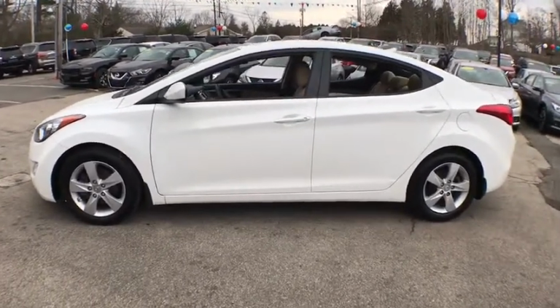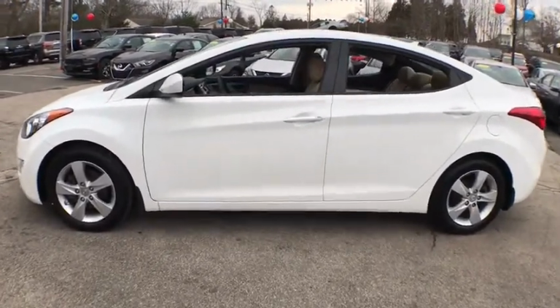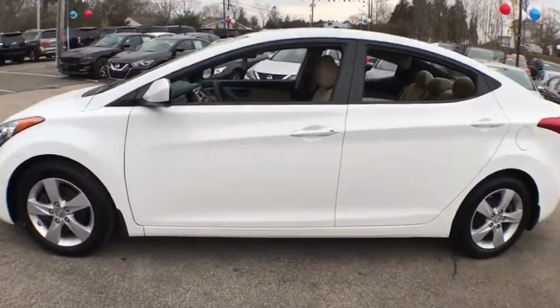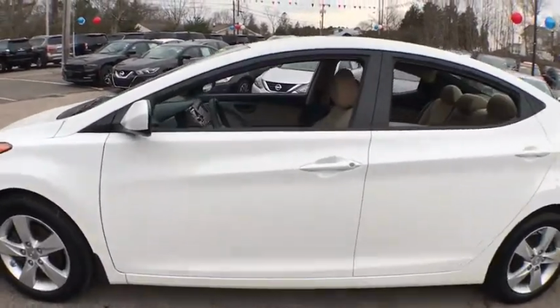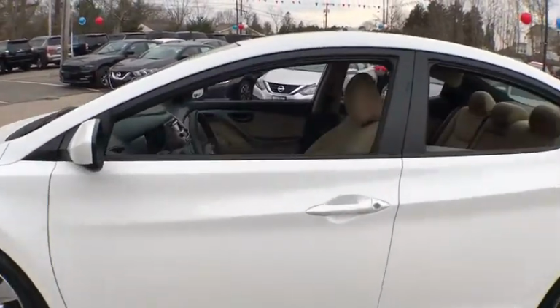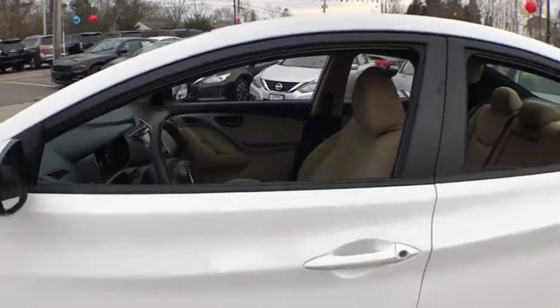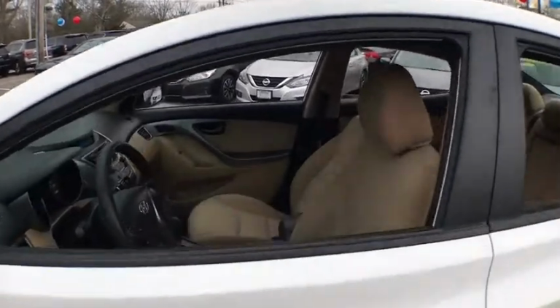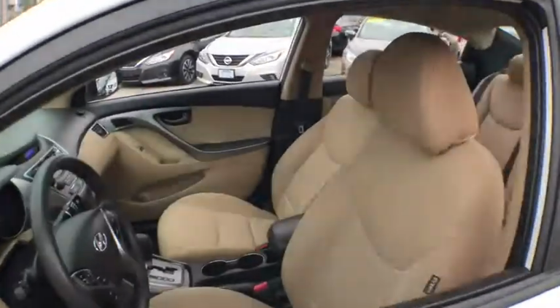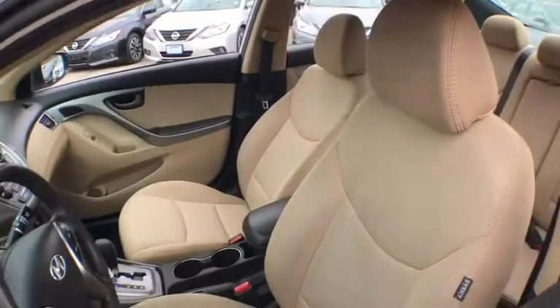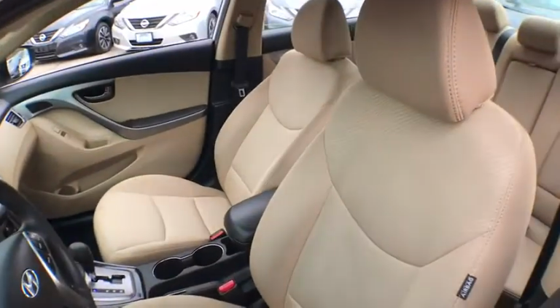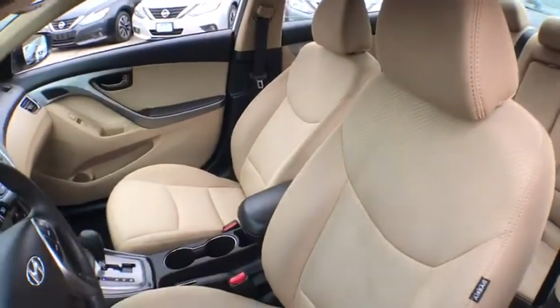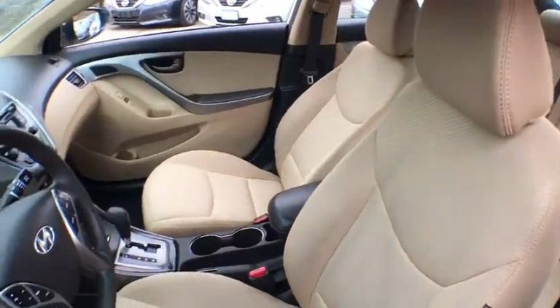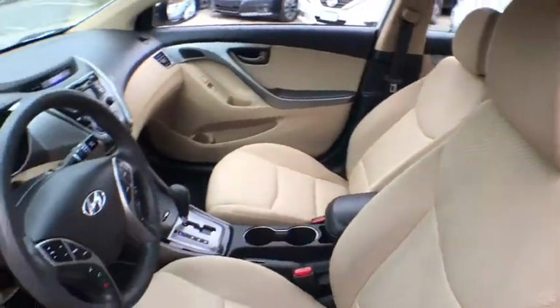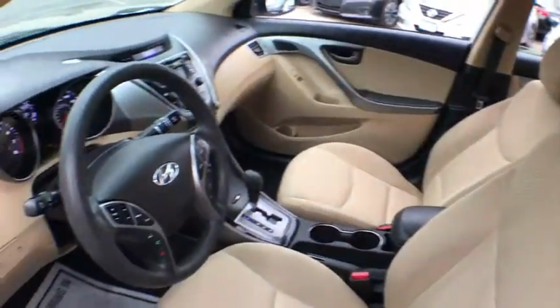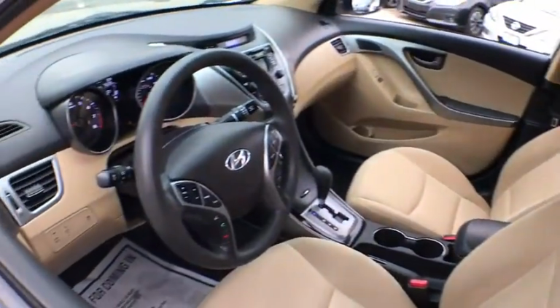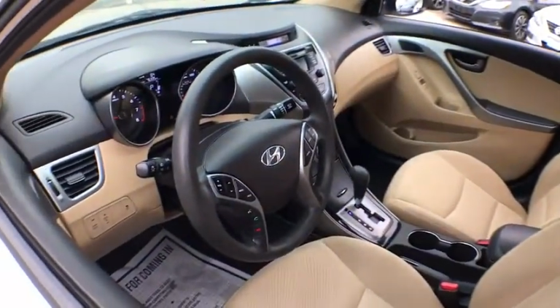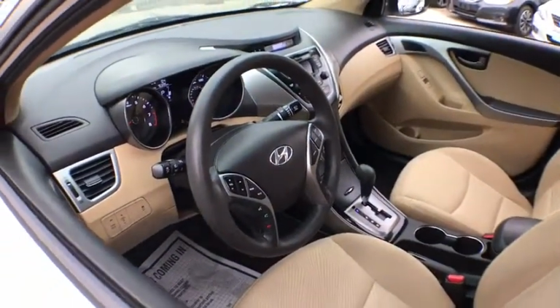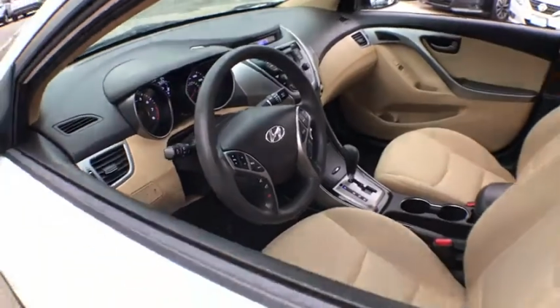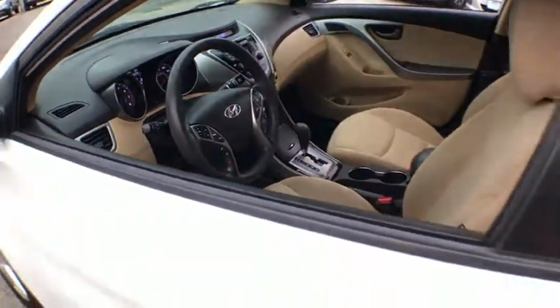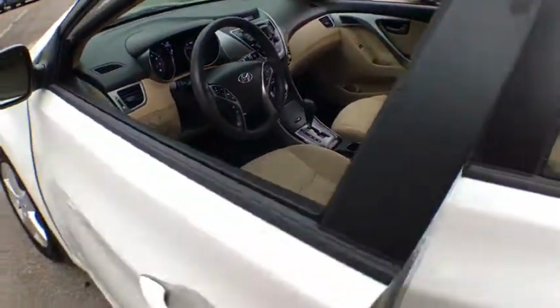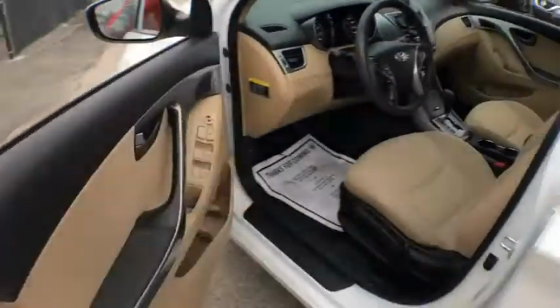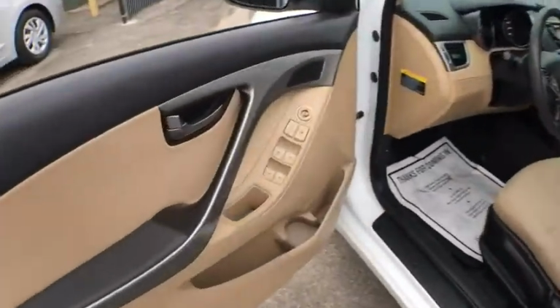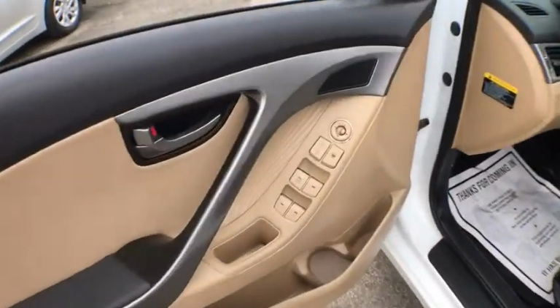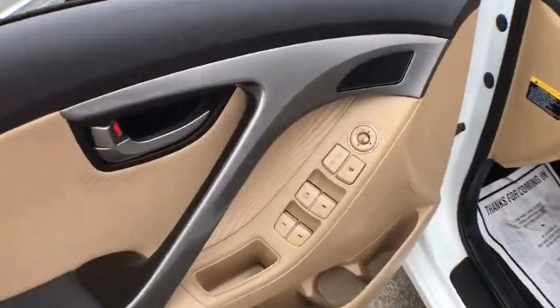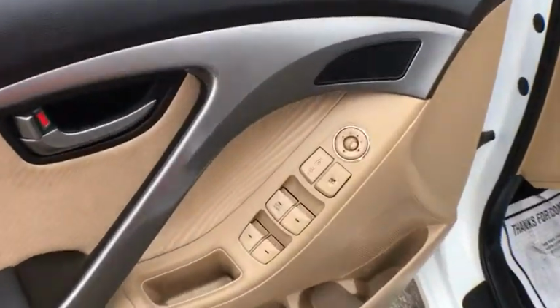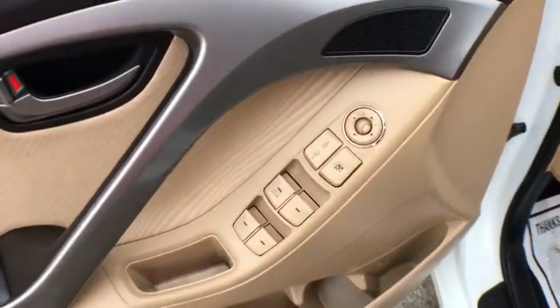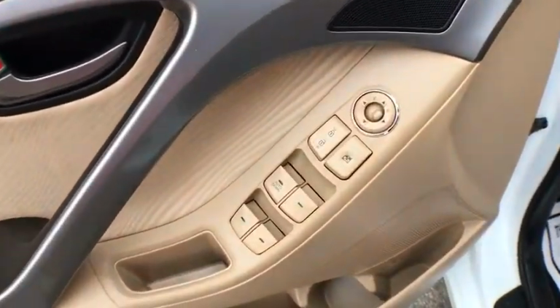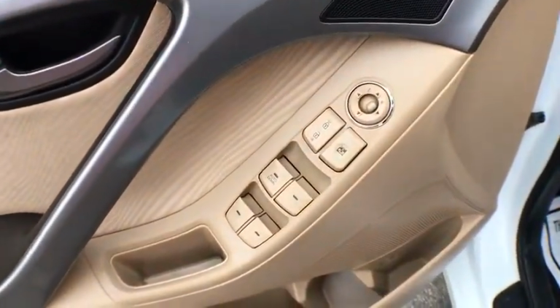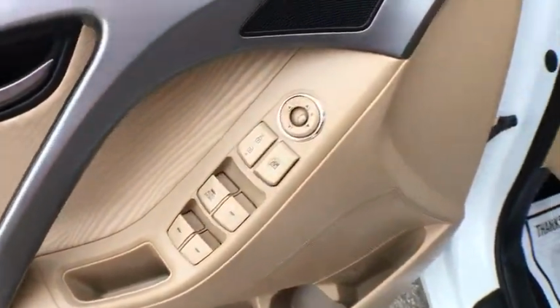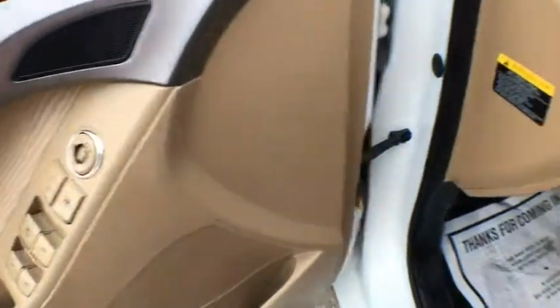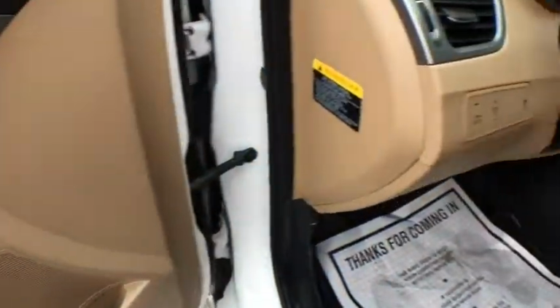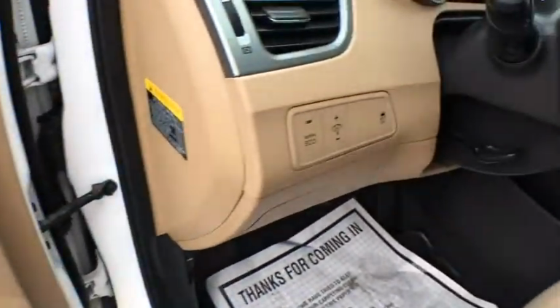Traction control, dual airbags, power steering, one owner, four-wheel disc brakes, rear defroster, center armrest, power door locks, electronic stability control, power windows, trip computer.